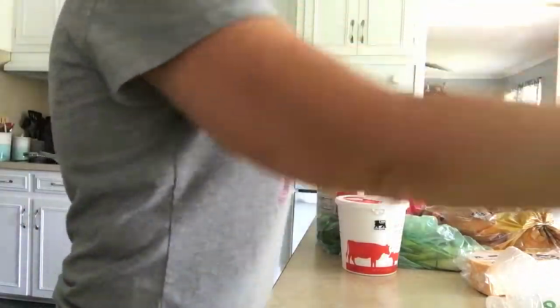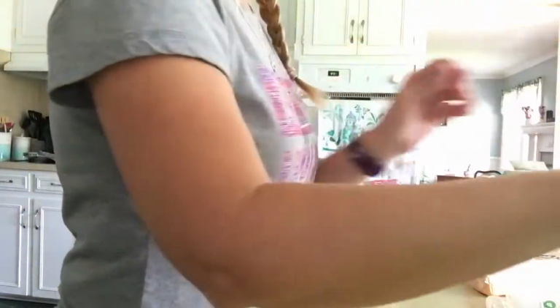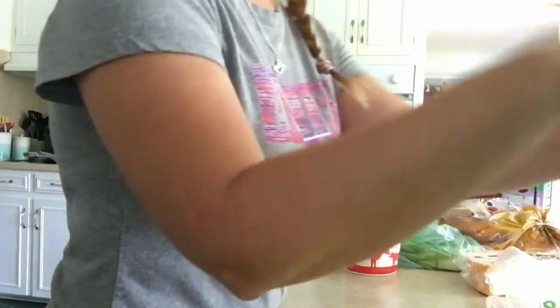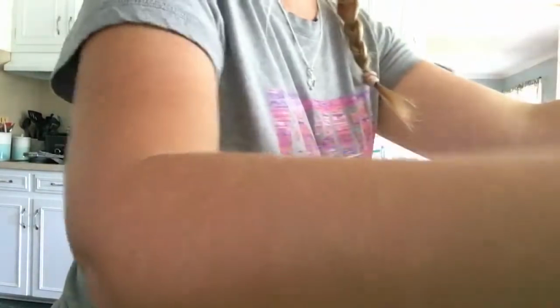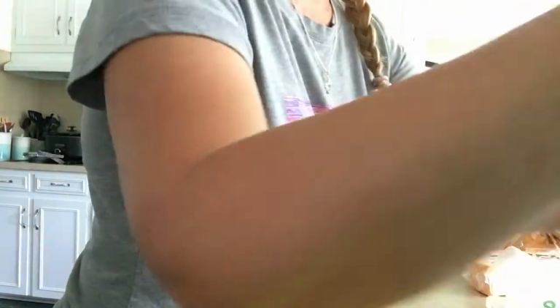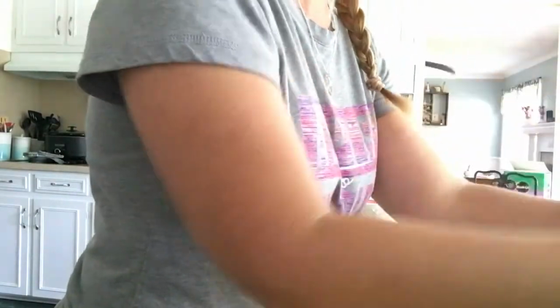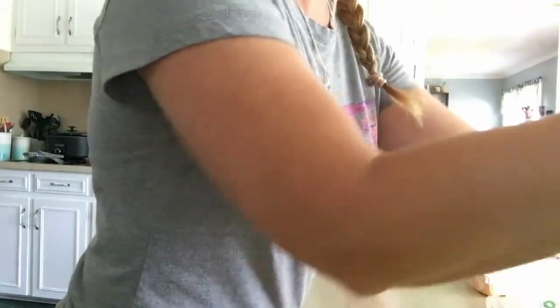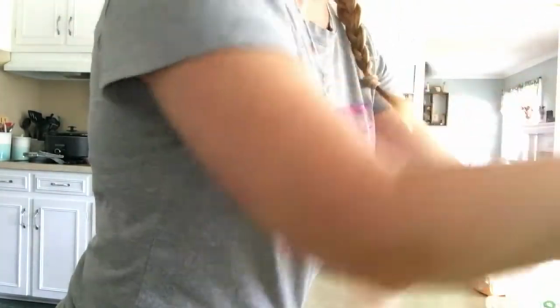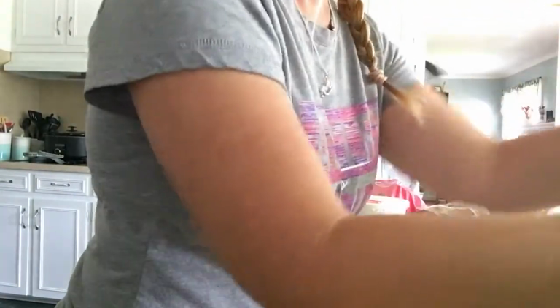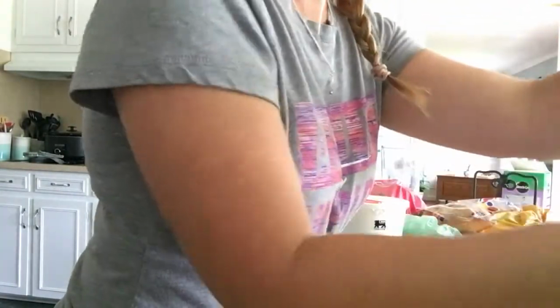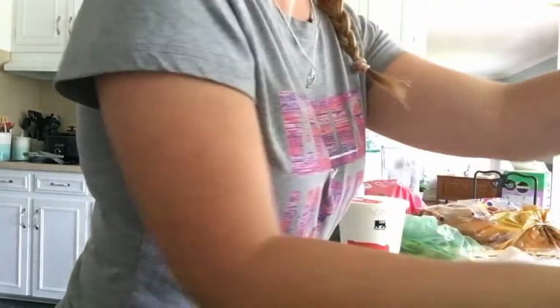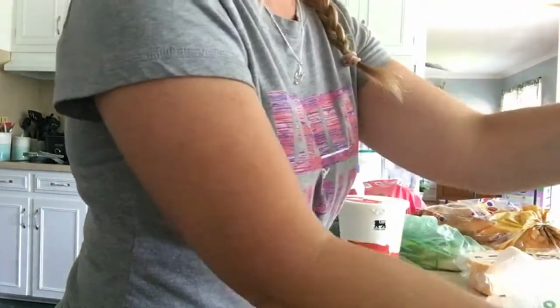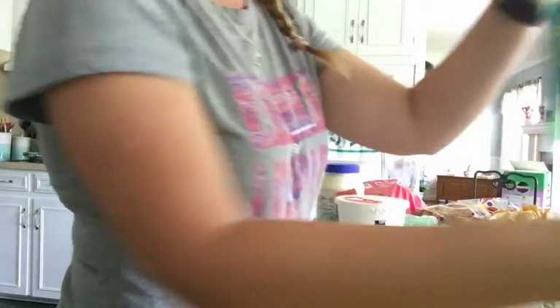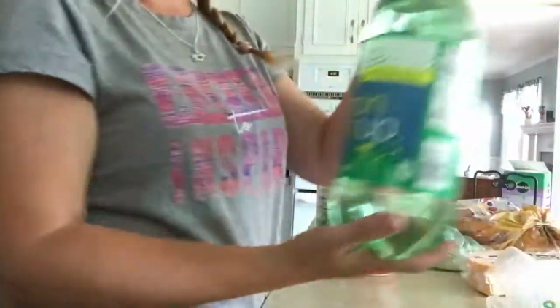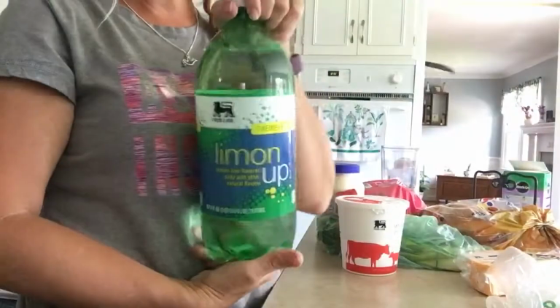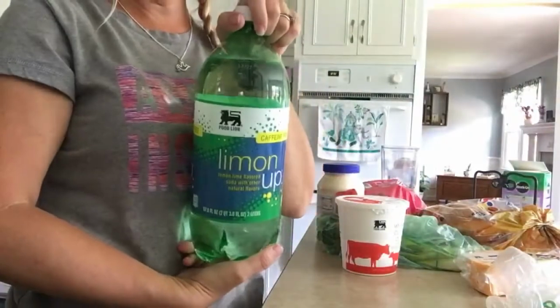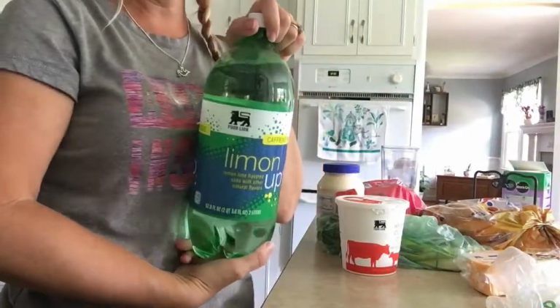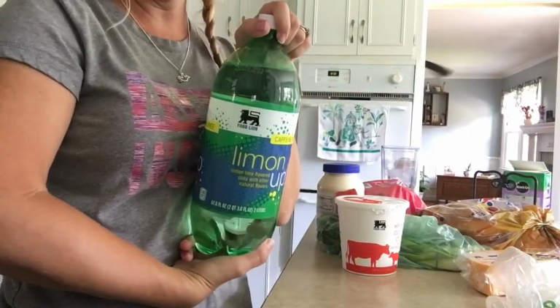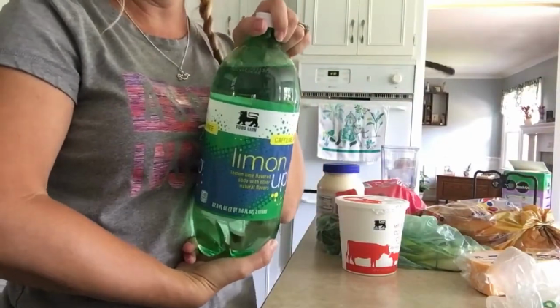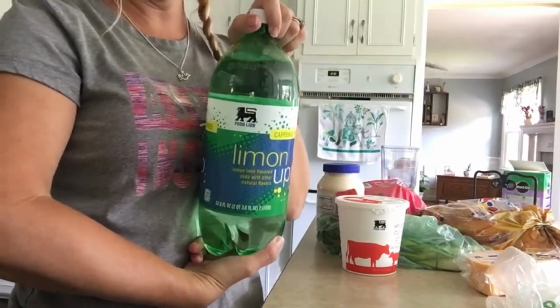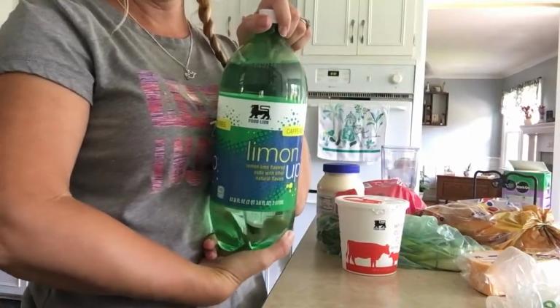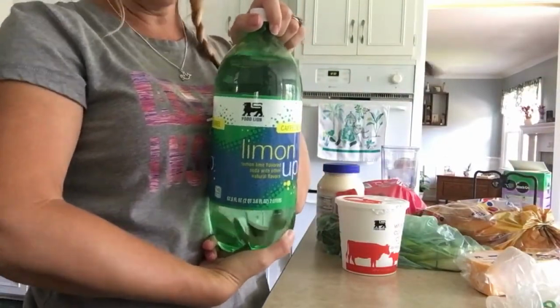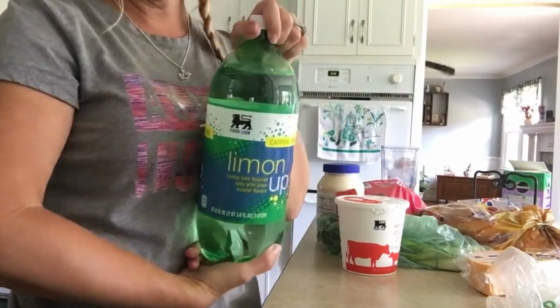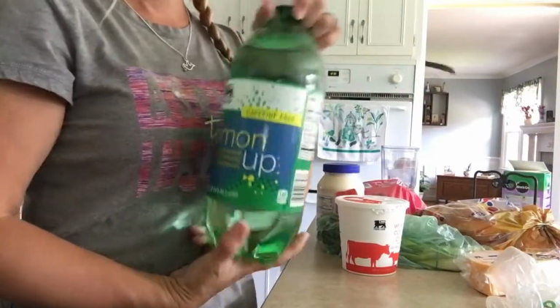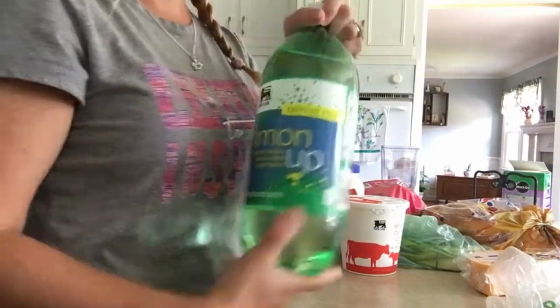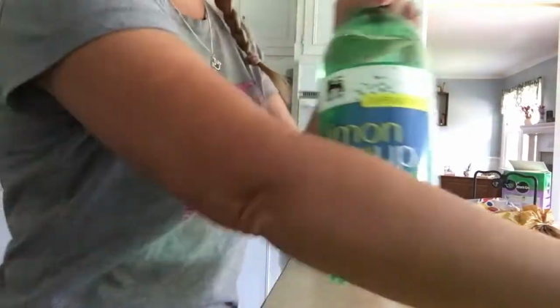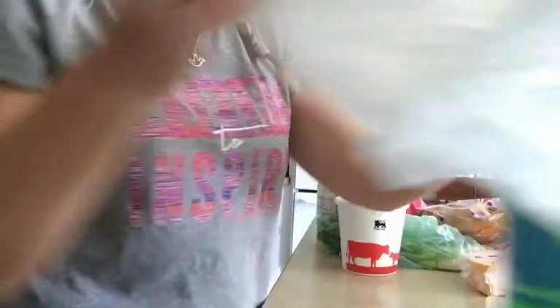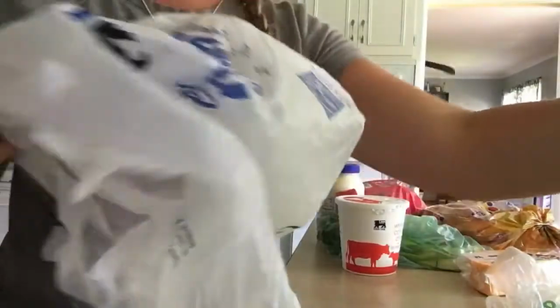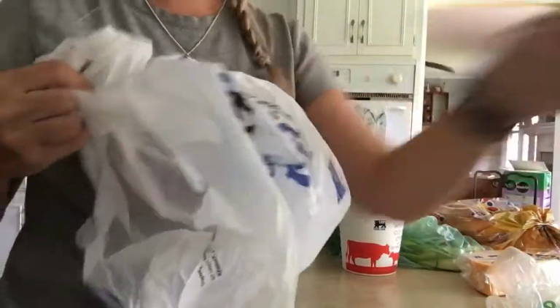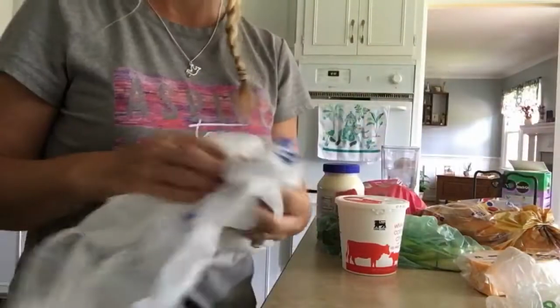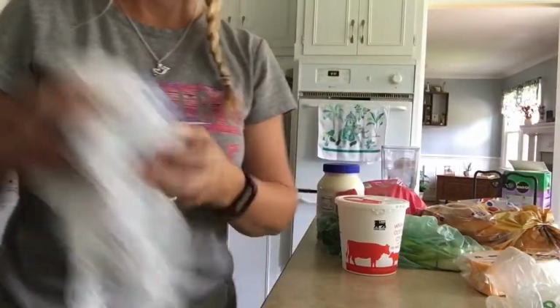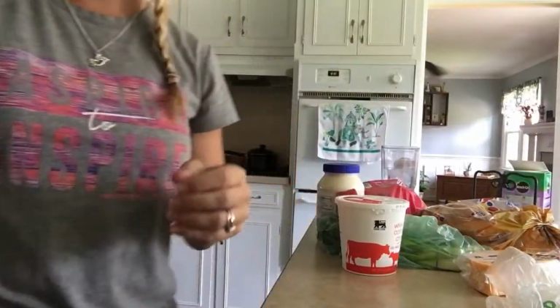And then I got three of the Lime-Up, which apparently tastes like Sprite. So I got three of those for the kids.